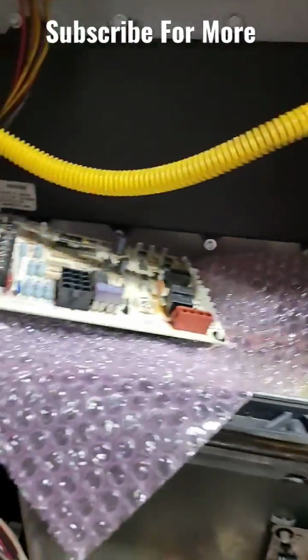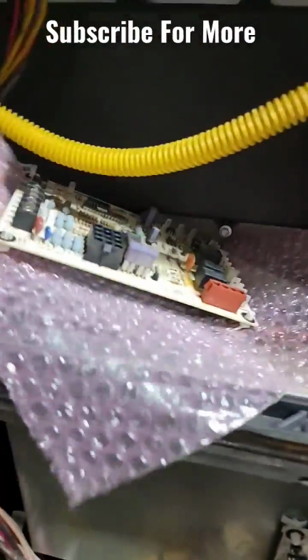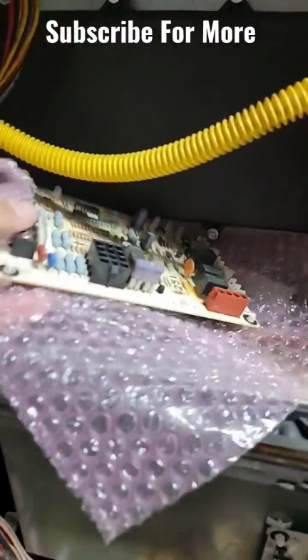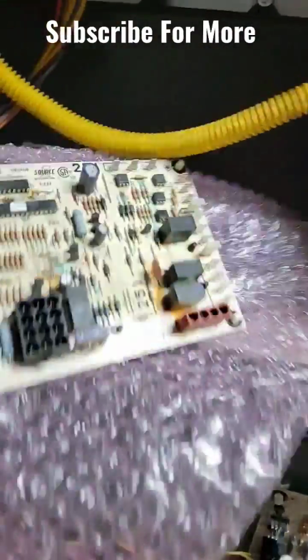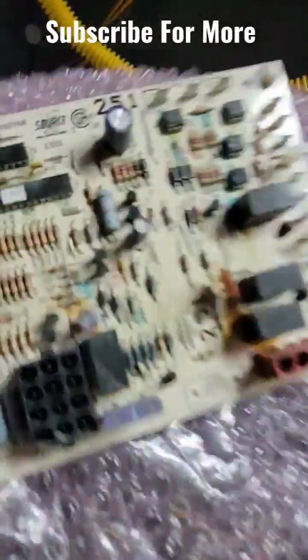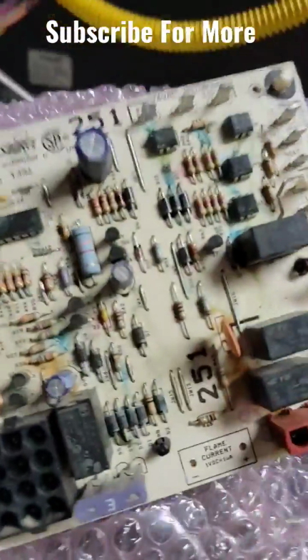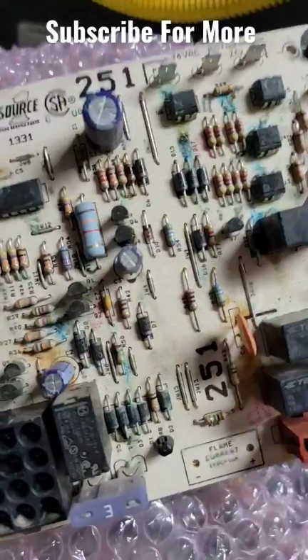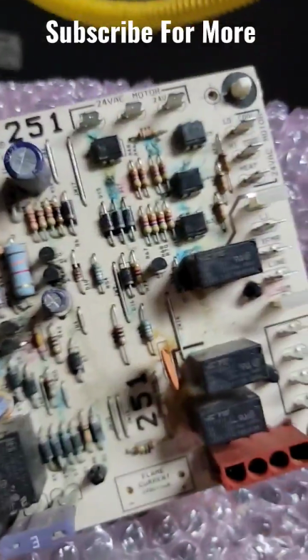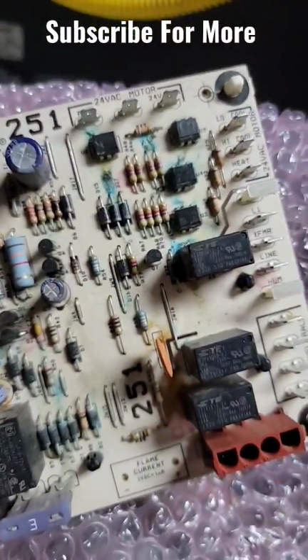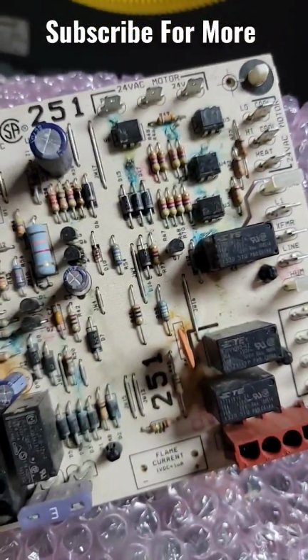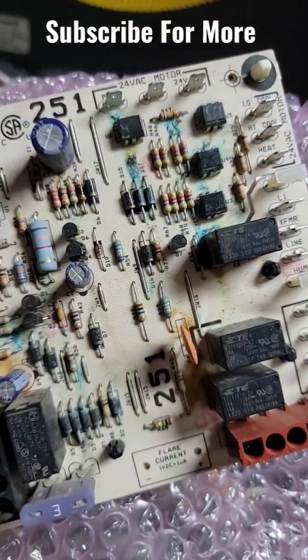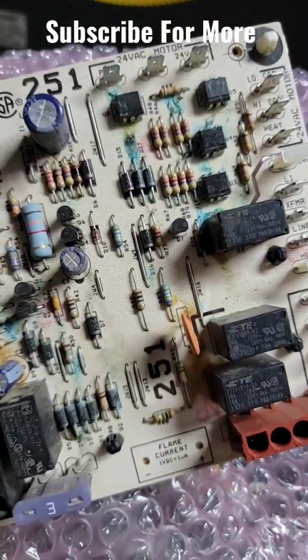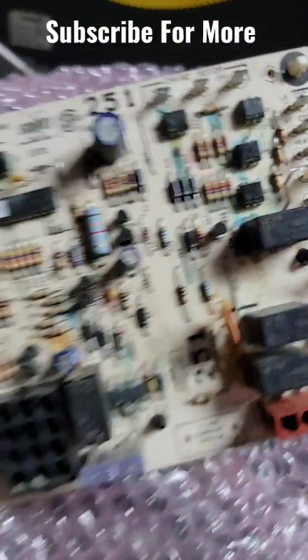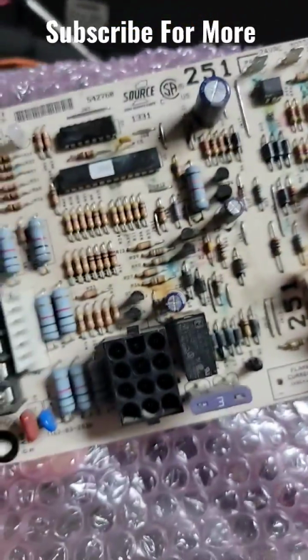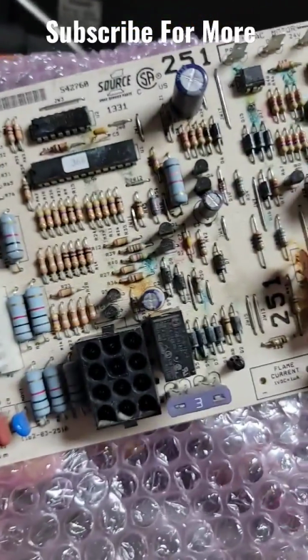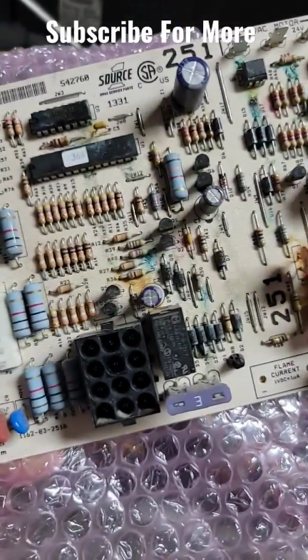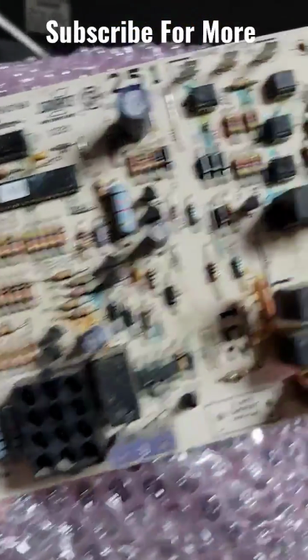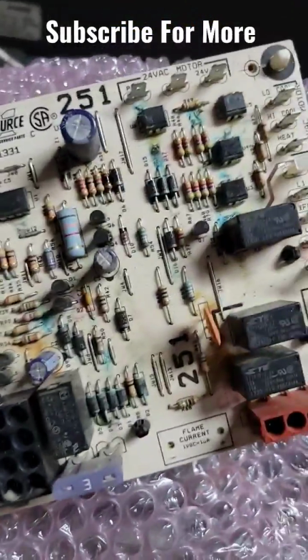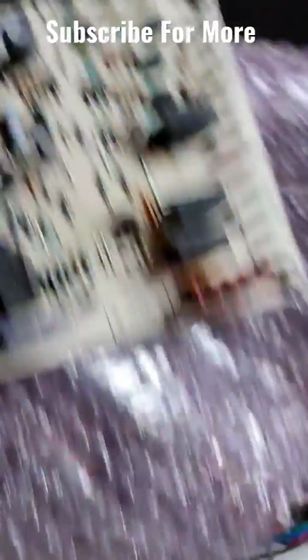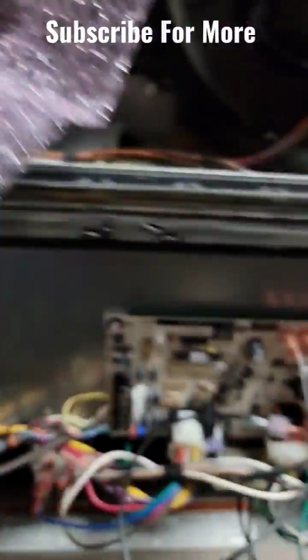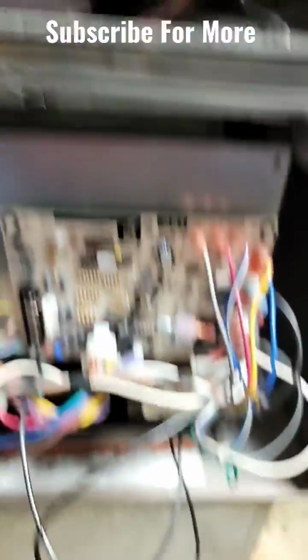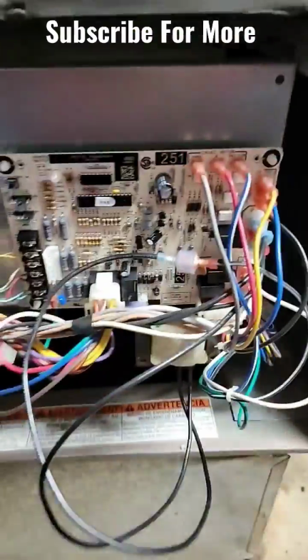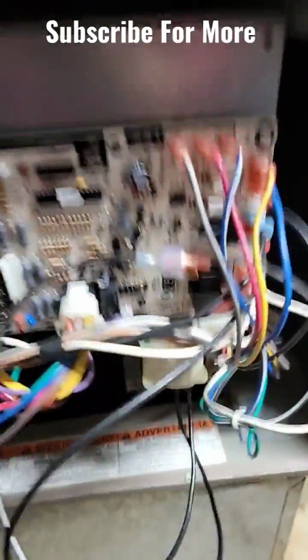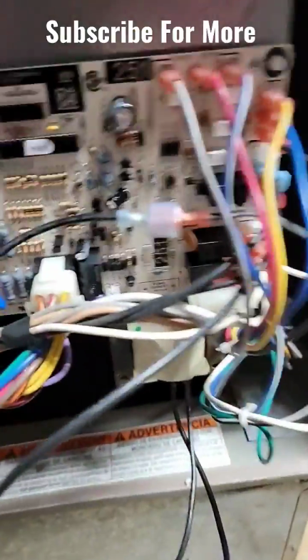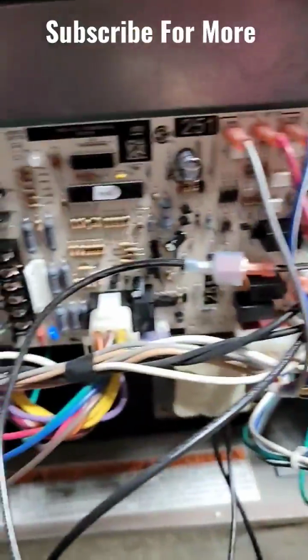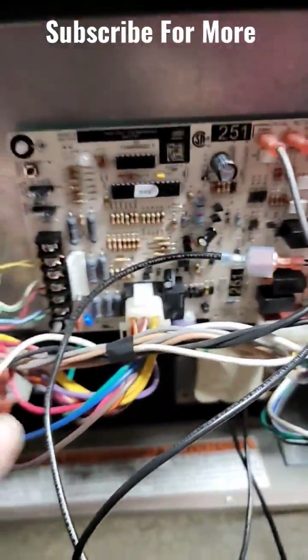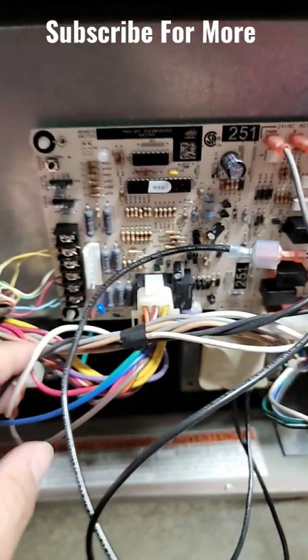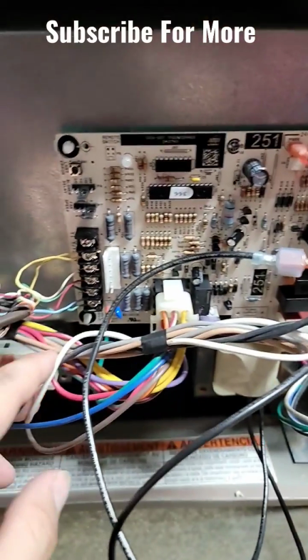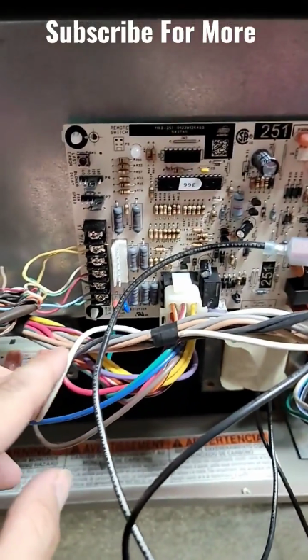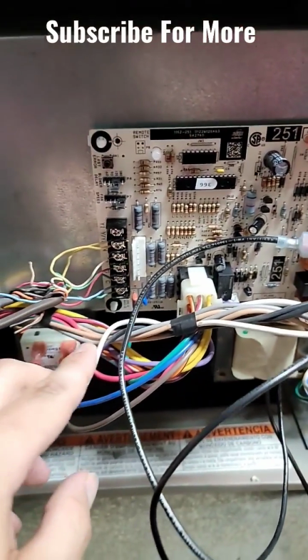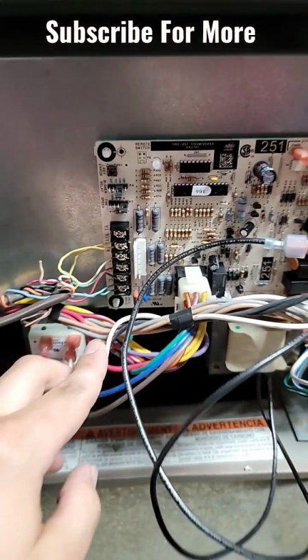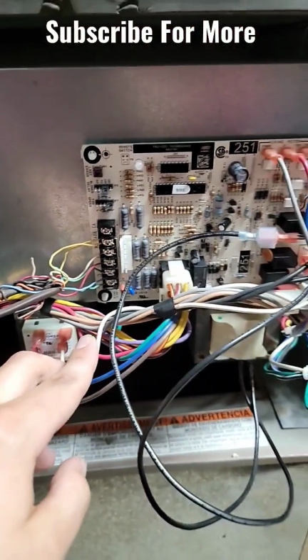This is the old control board I just replaced. Look at that — got water on it, and you can see what's happening. Got the new one installed, and we're ready to go.